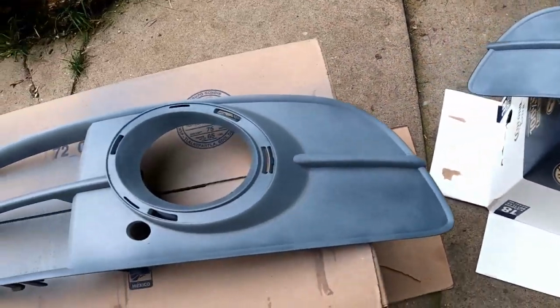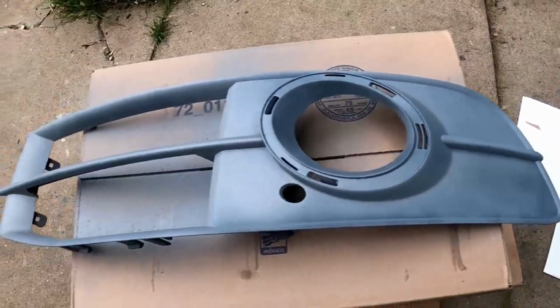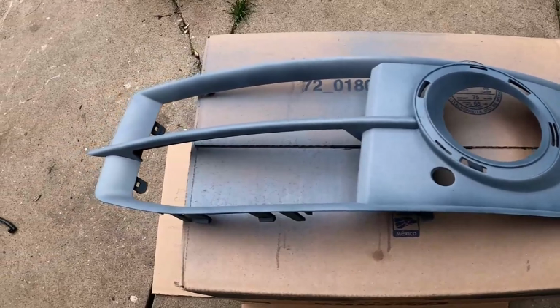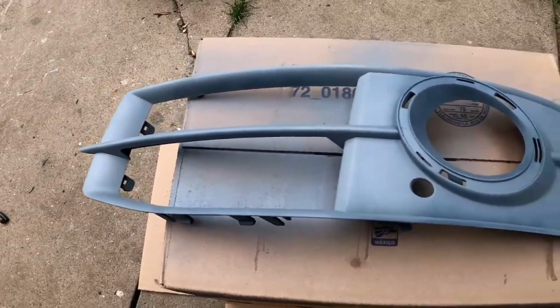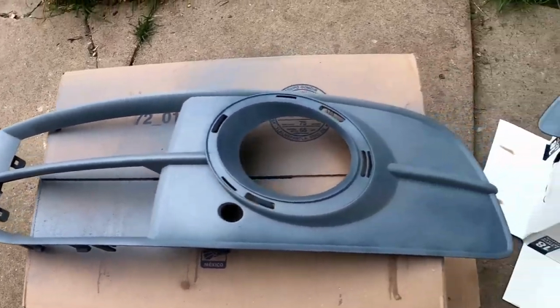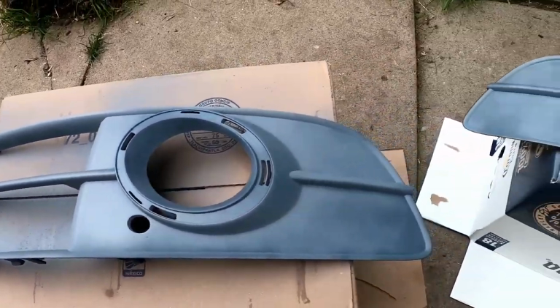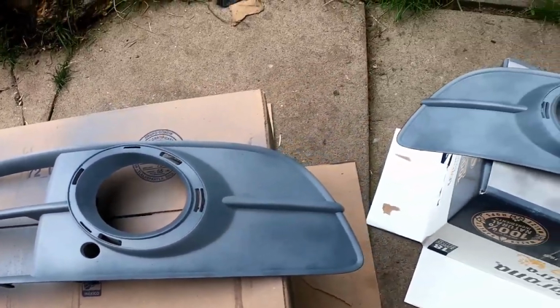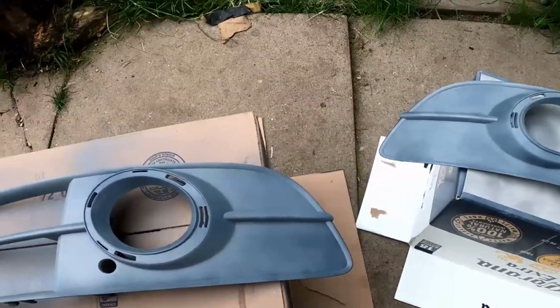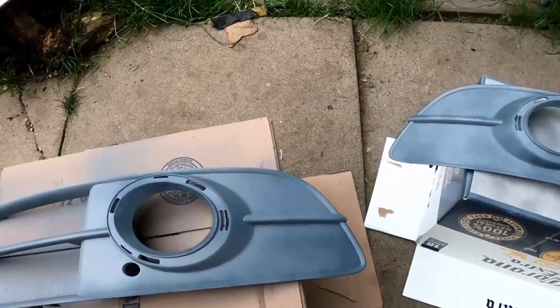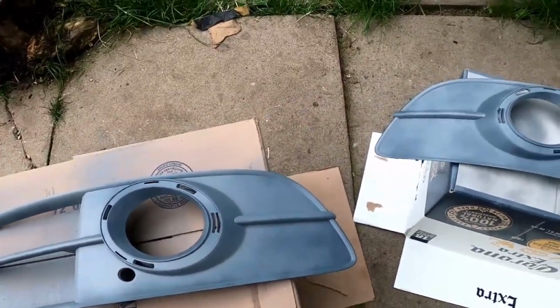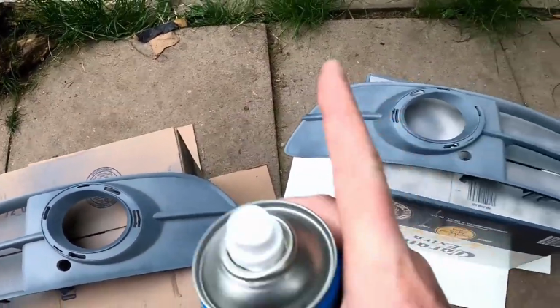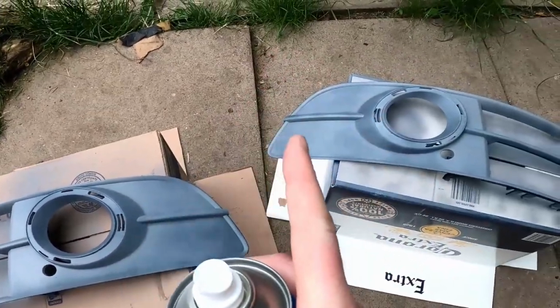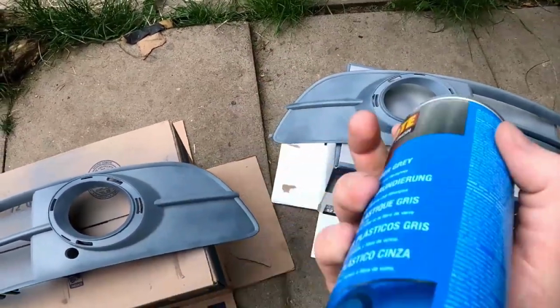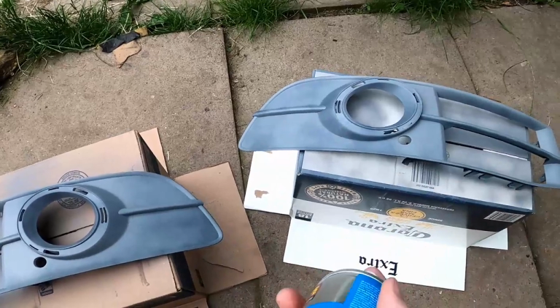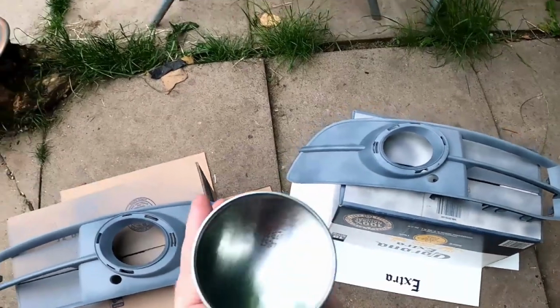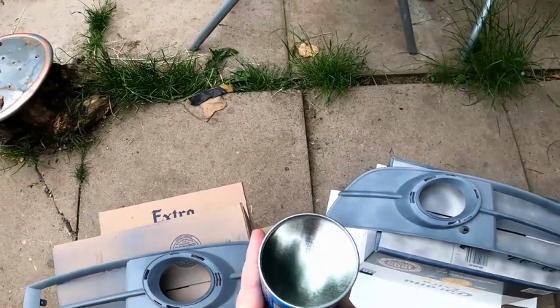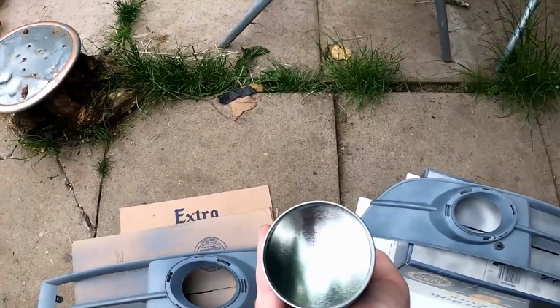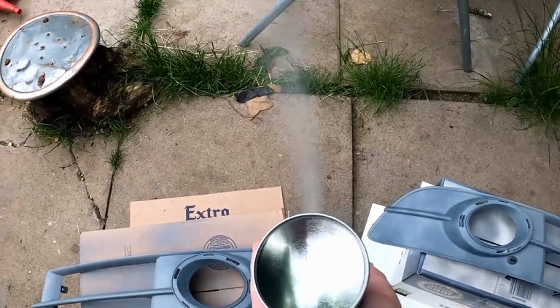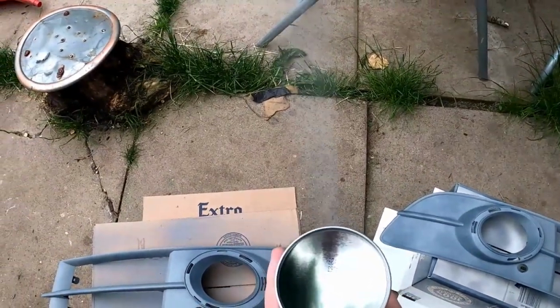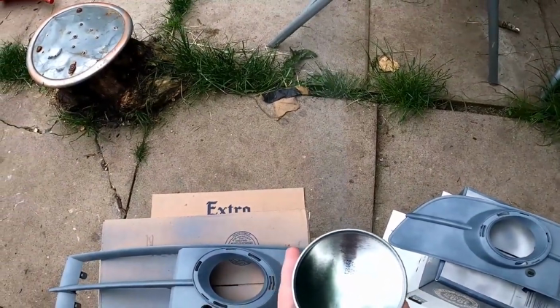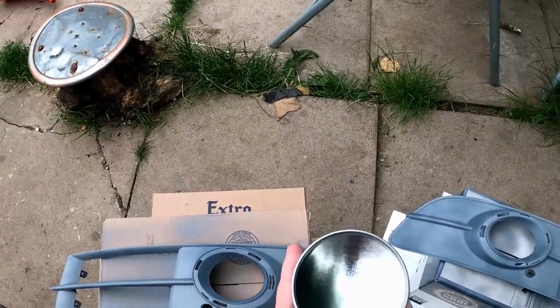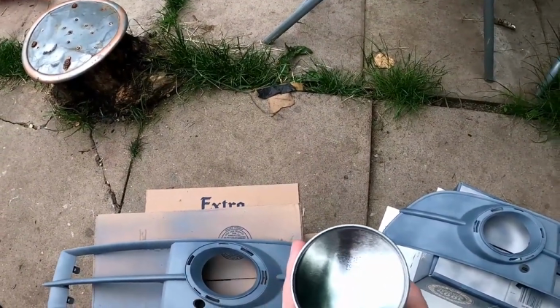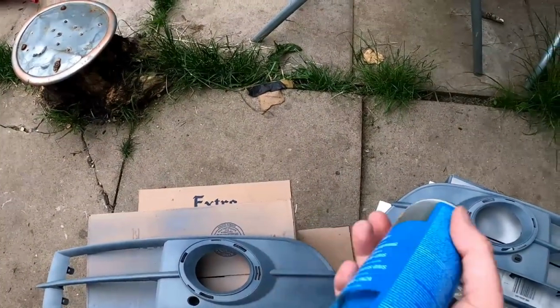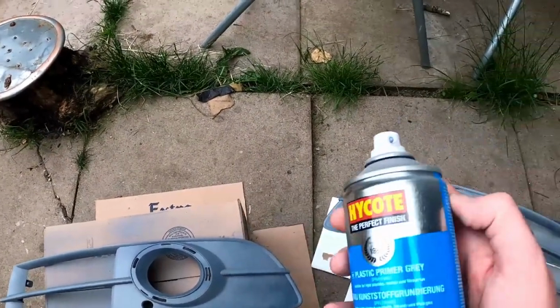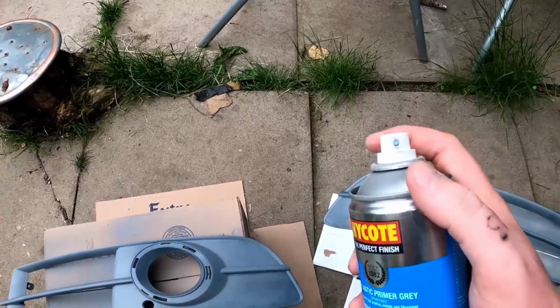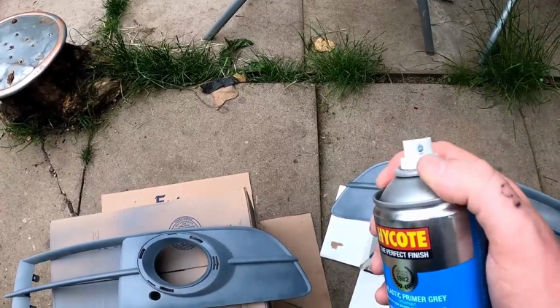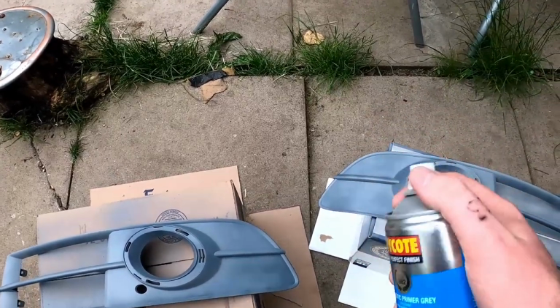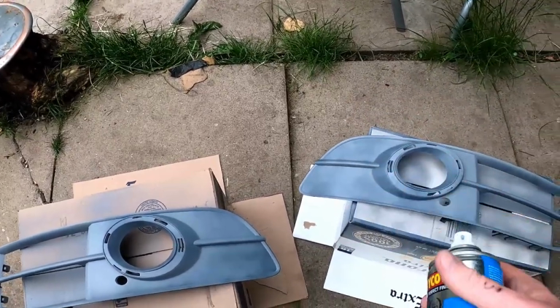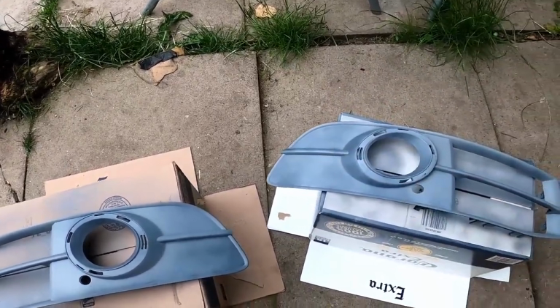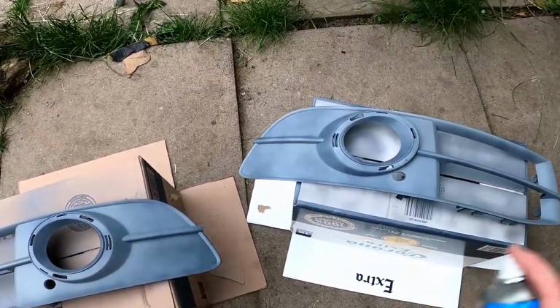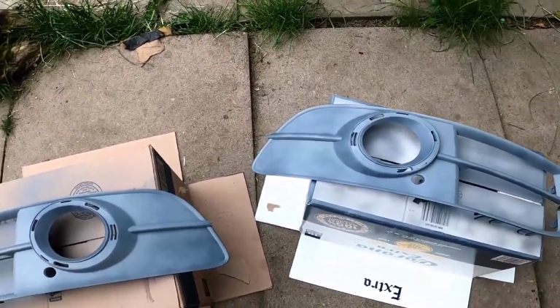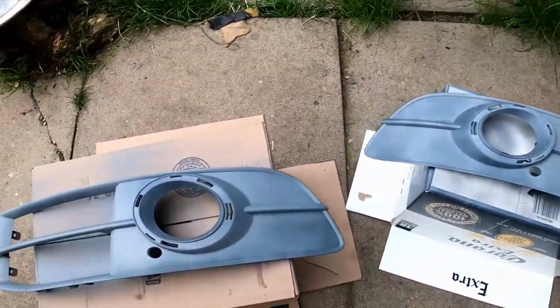That's the first of three coats - we're doing three coats around 15 minutes apart. Quick tip: between each coat, turn the can upside down and blast it until you don't see any more paint. That'll clean out the tip so it doesn't spatter when you come back to painting again.